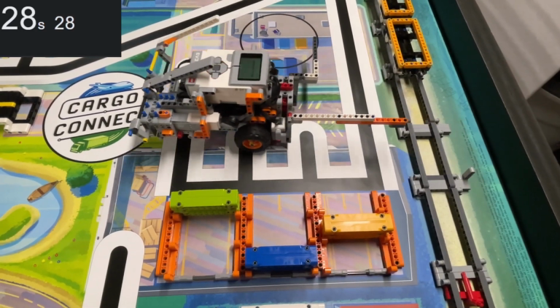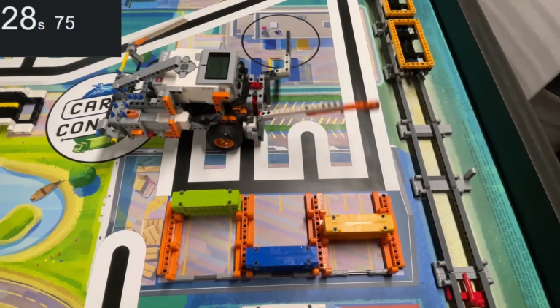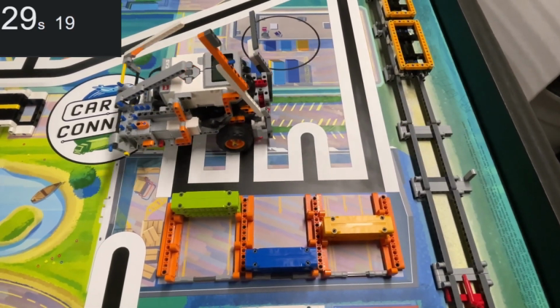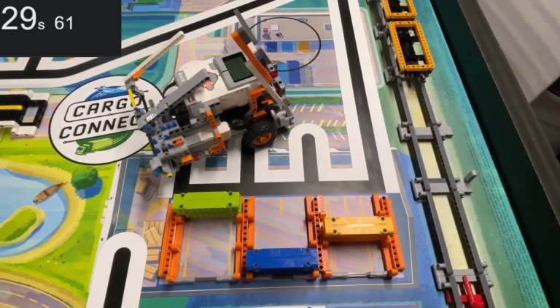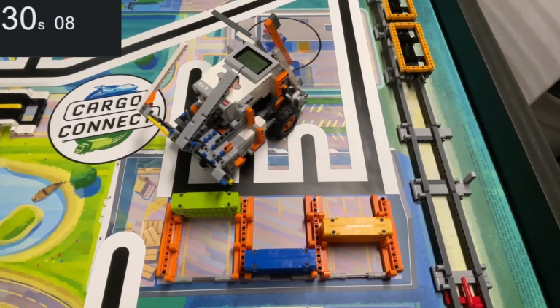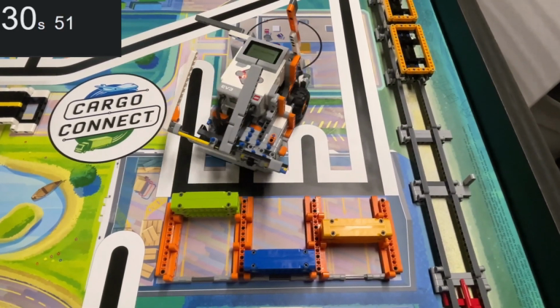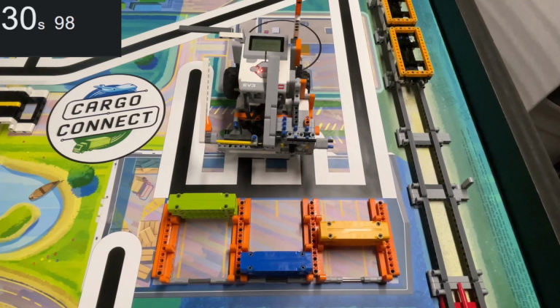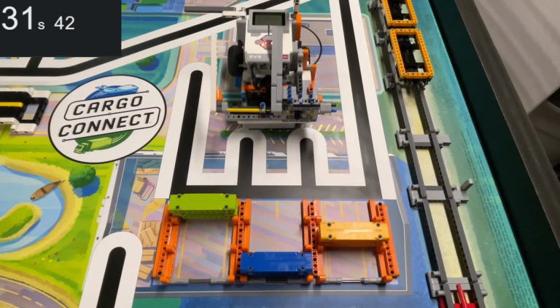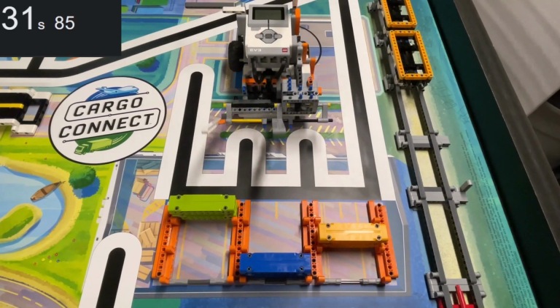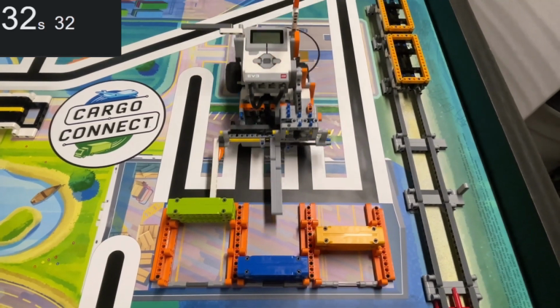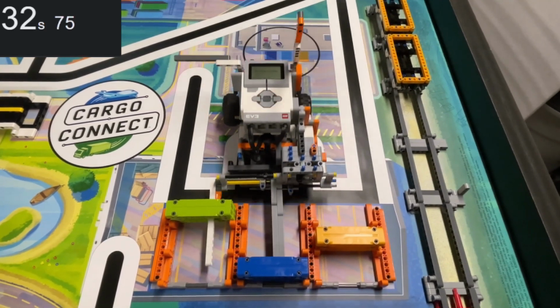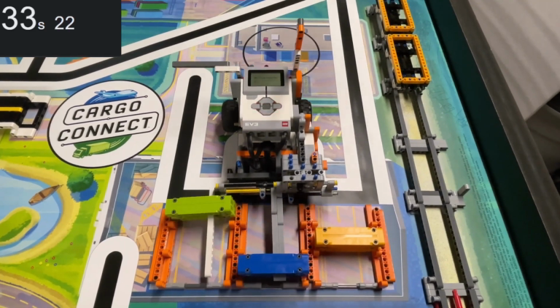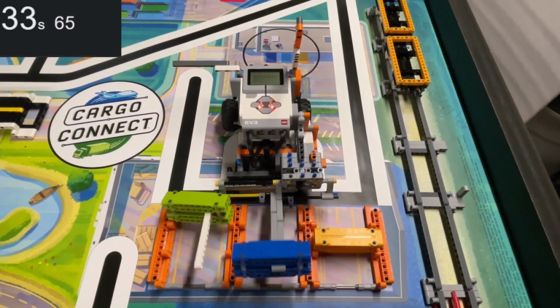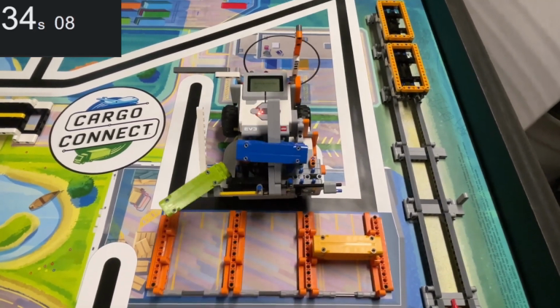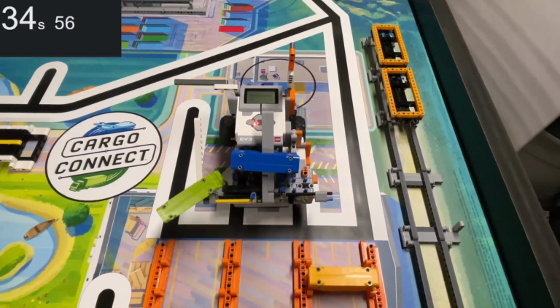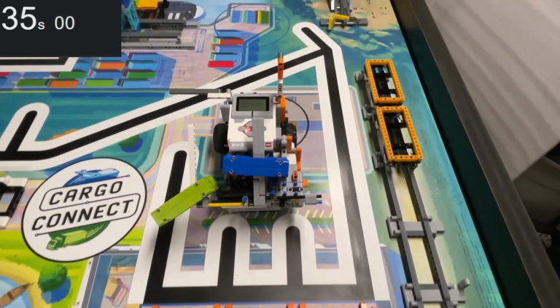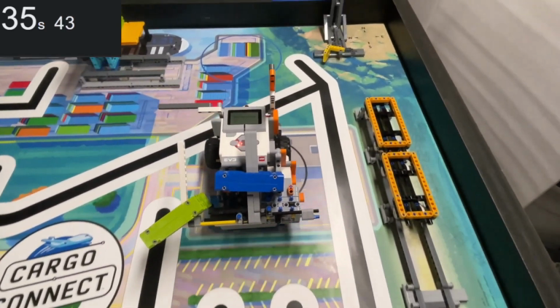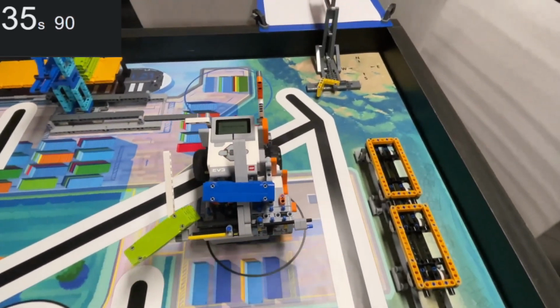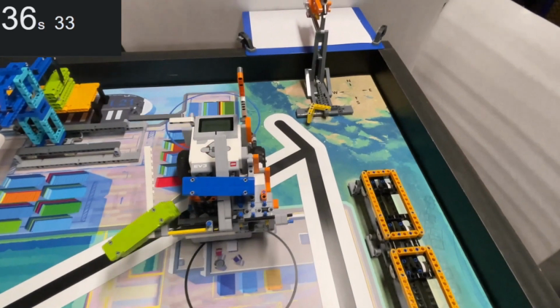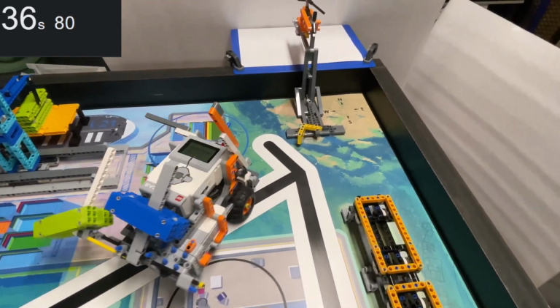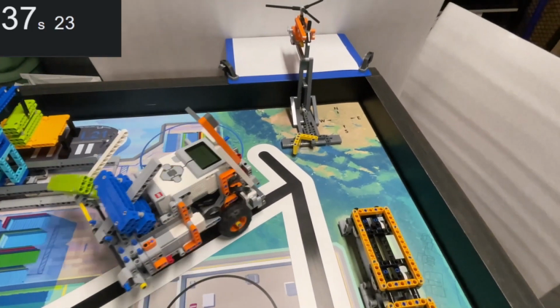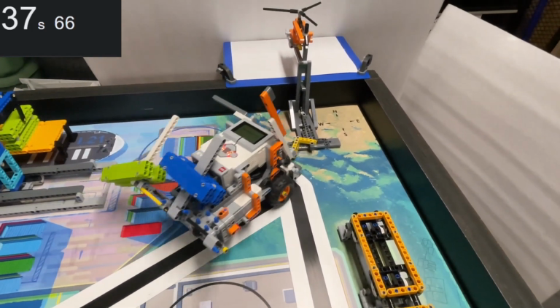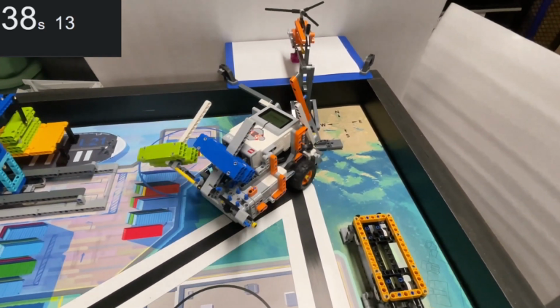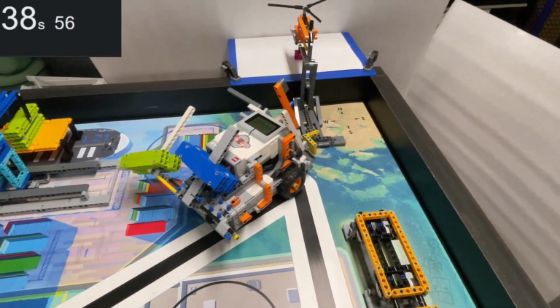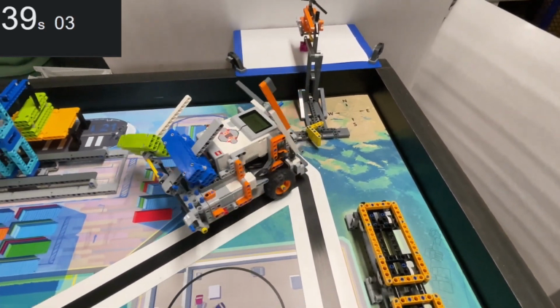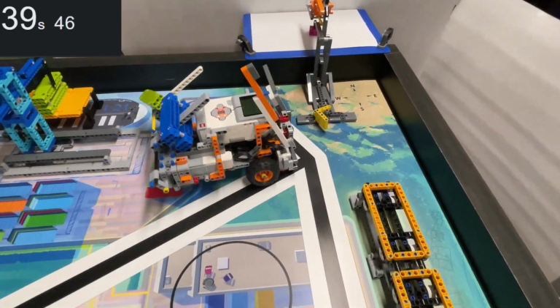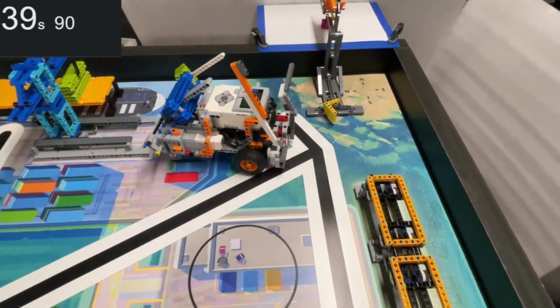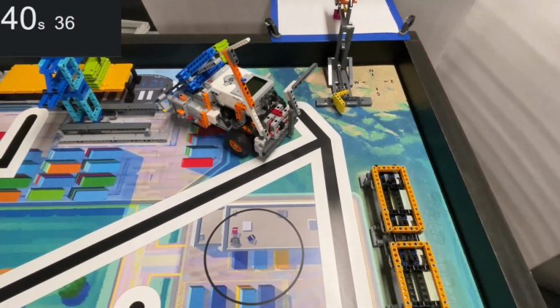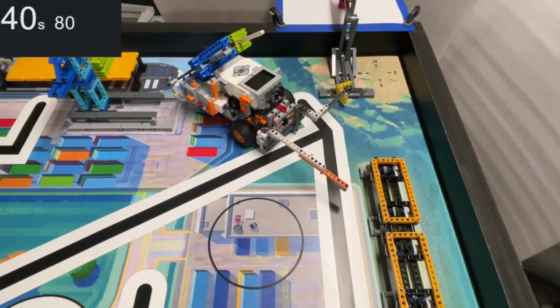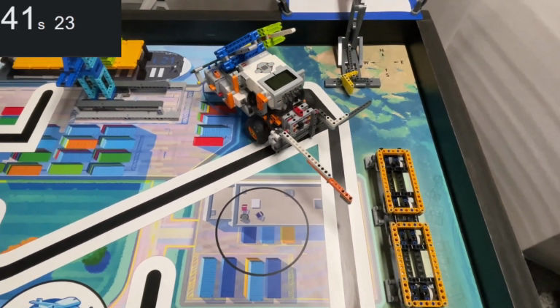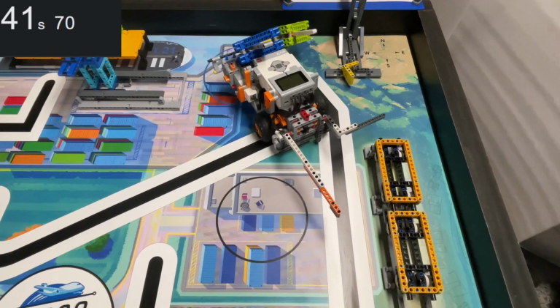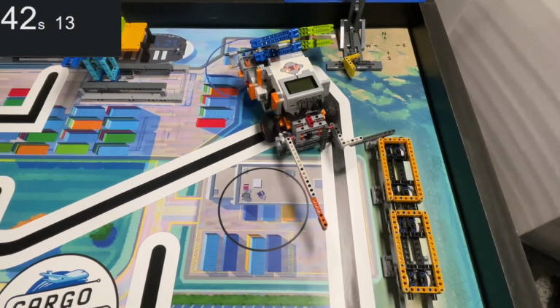With the rear attachment, we deliver the package to the doorstep and pick up the blue and green containers from the sorting center. We use the front bumper to release the package from the airdrop mission and push the blue hinge container into home.